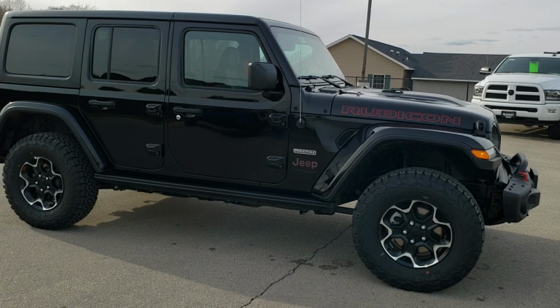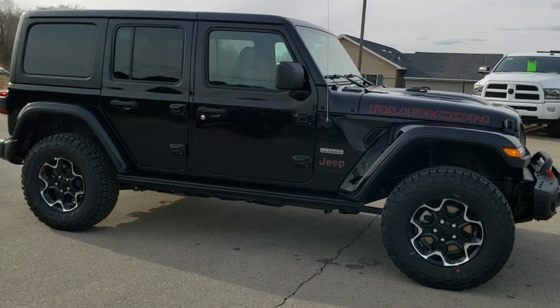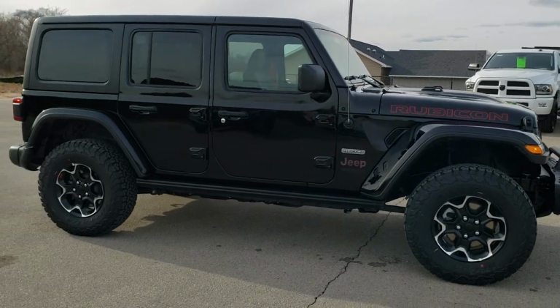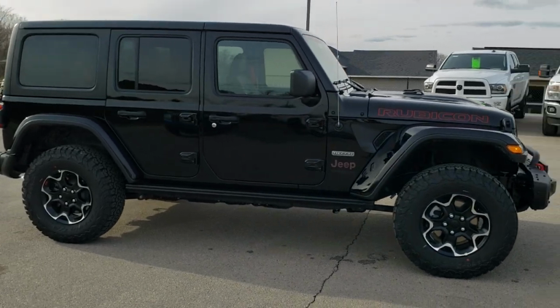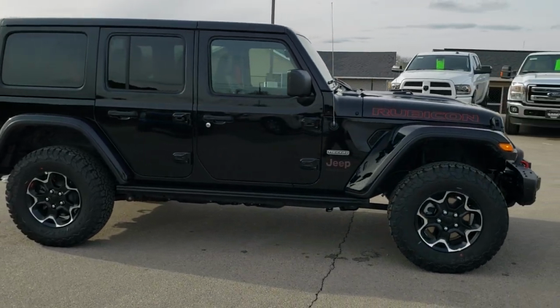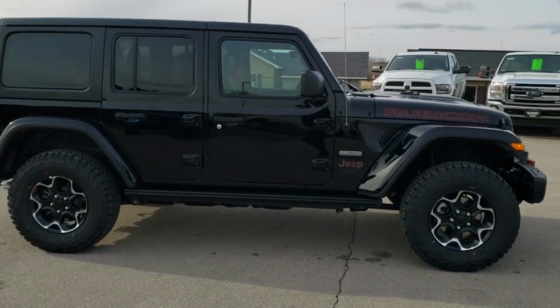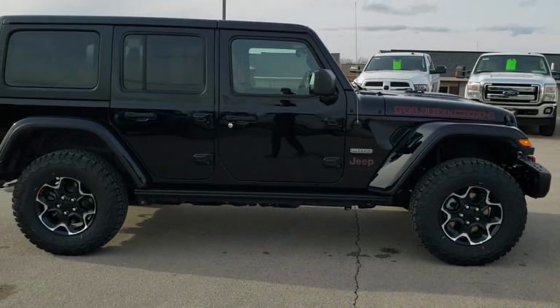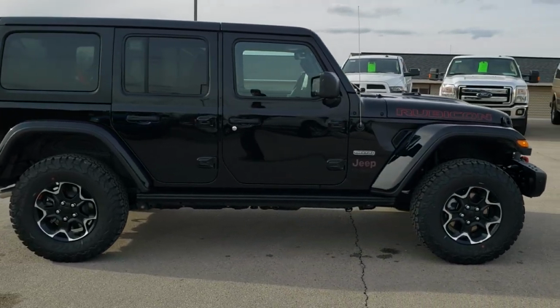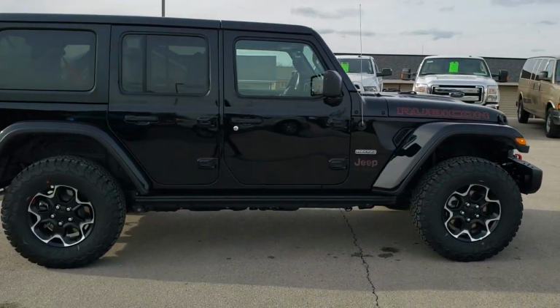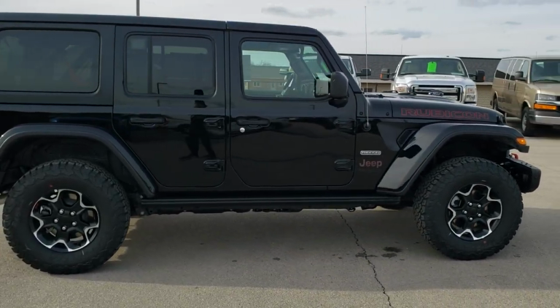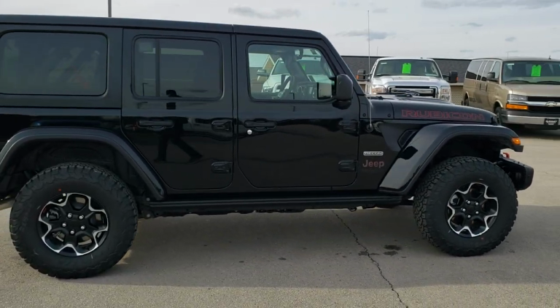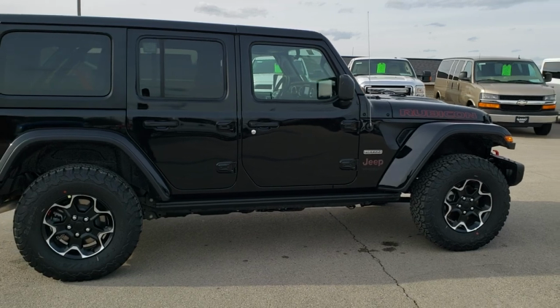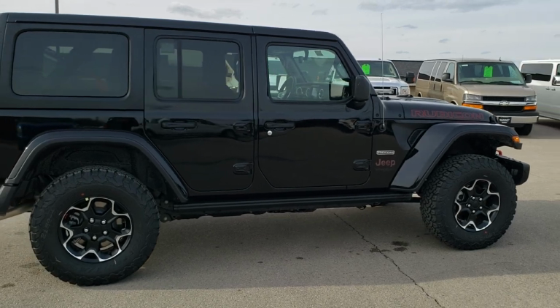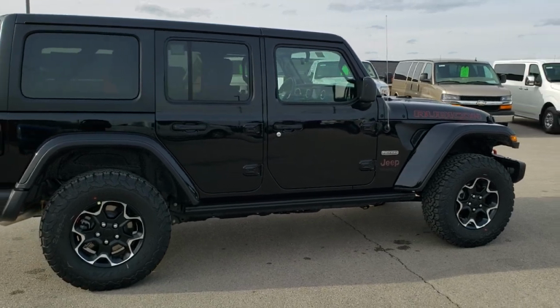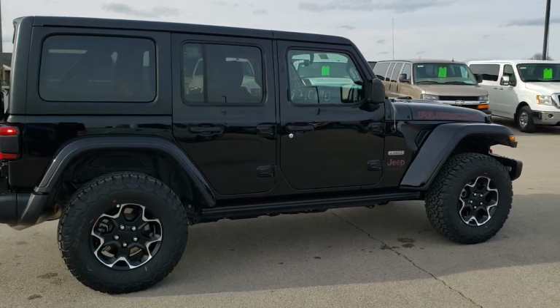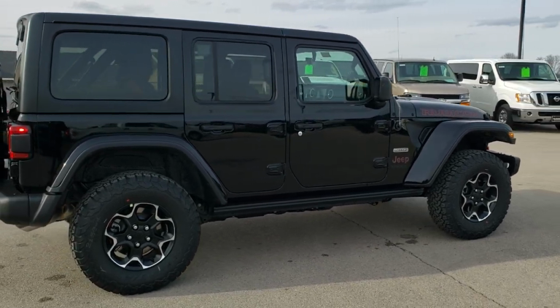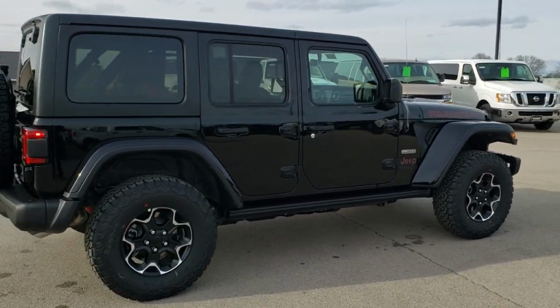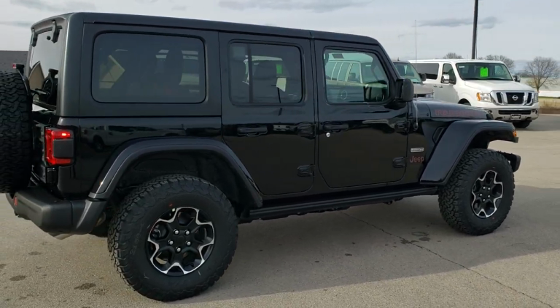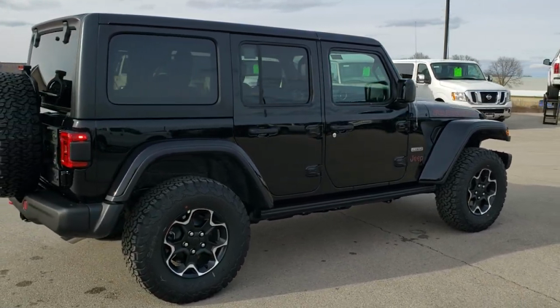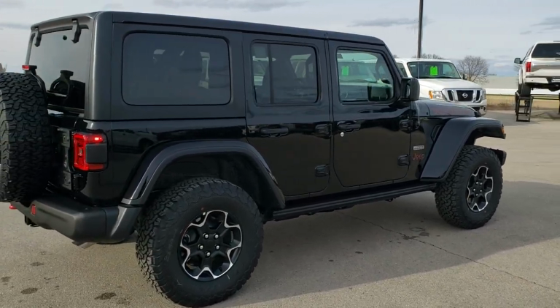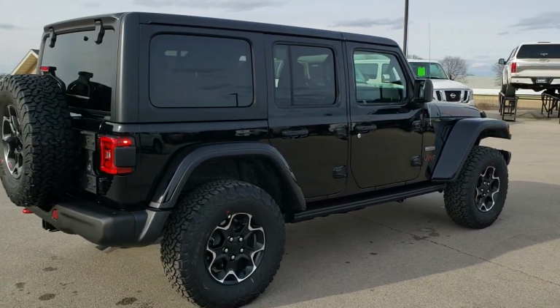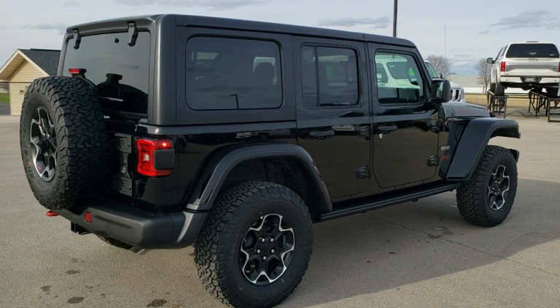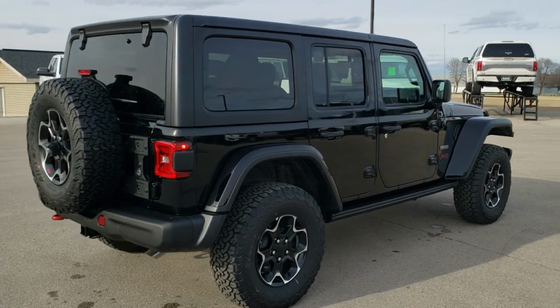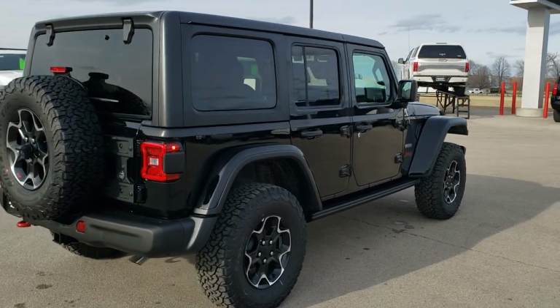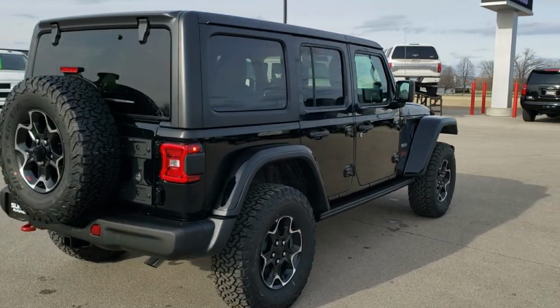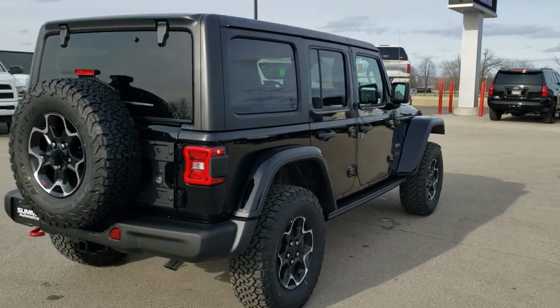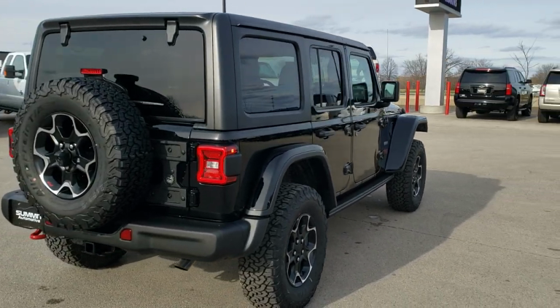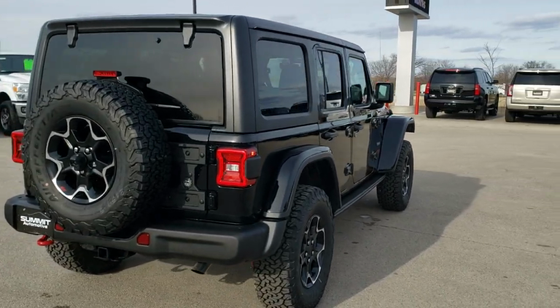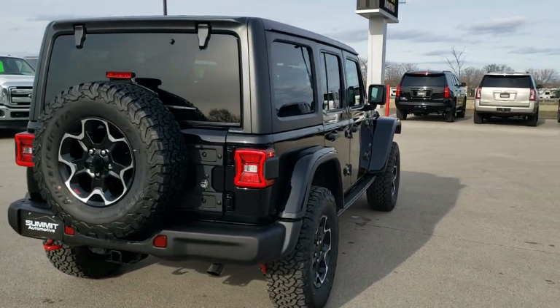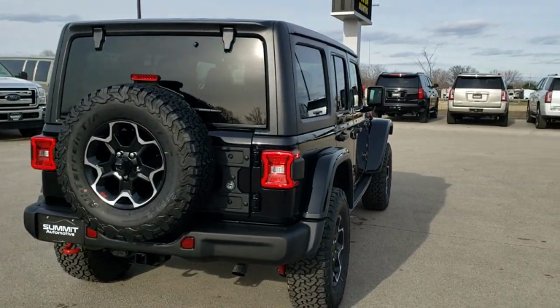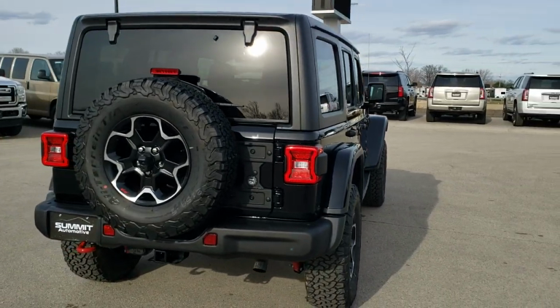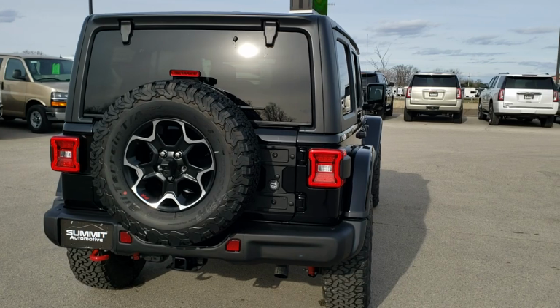This Jeep has the 2-liter turbocharged four-cylinder motor which pumps out 270 horsepower. You're going to get 22 miles per gallon on the highway, 21 city for an average of 21 with this vehicle. The 8-speed automatic transmission, and black clear coat is the color.